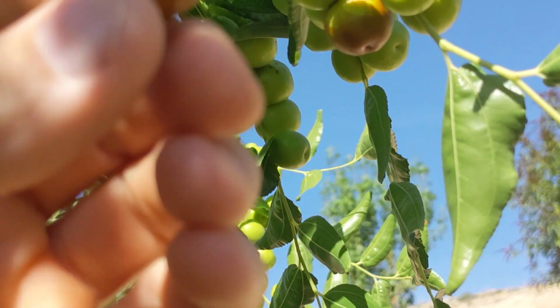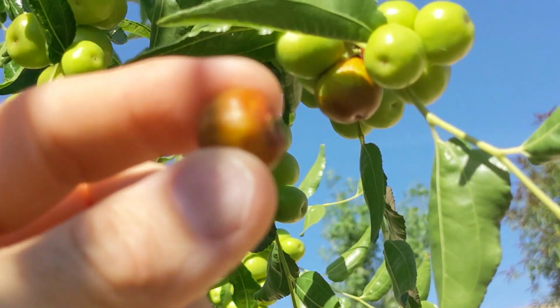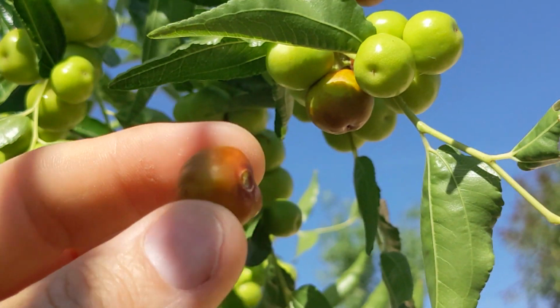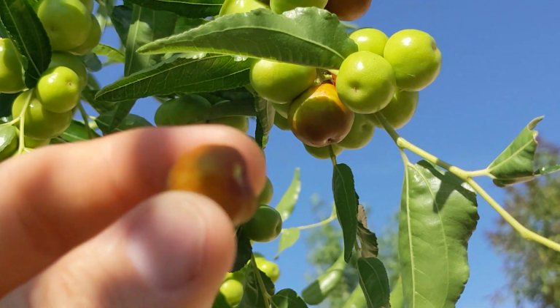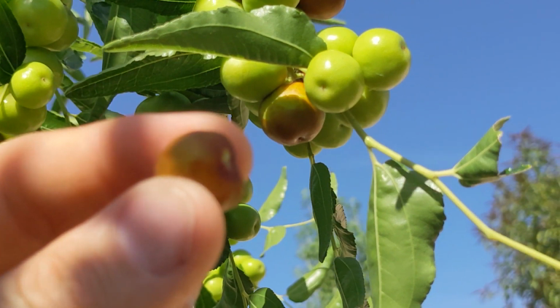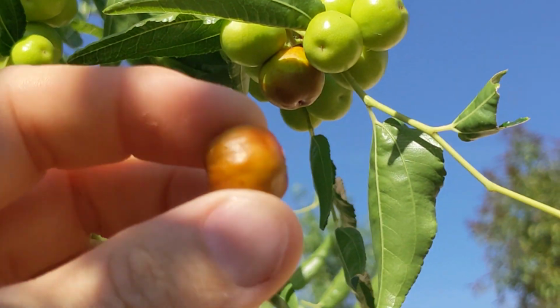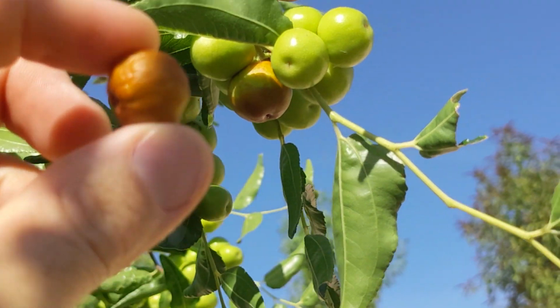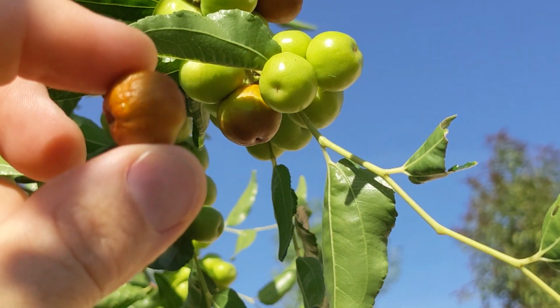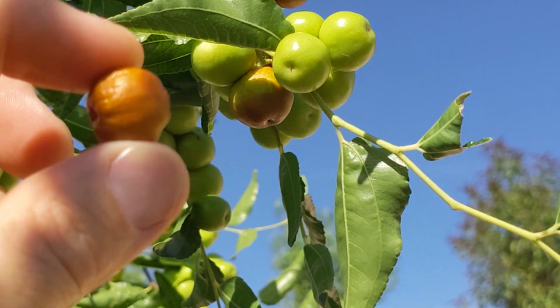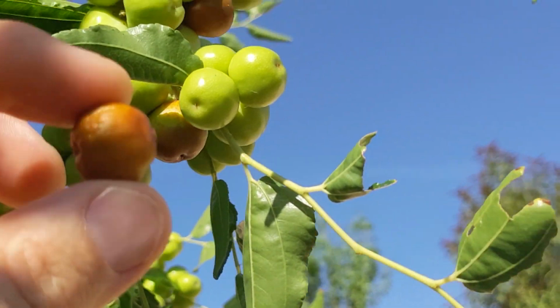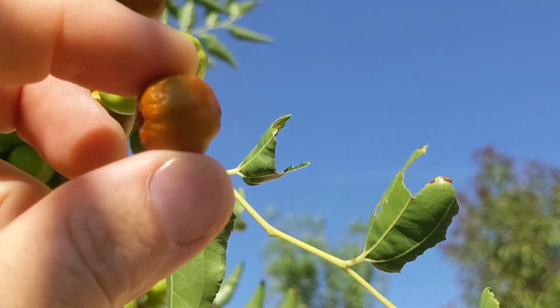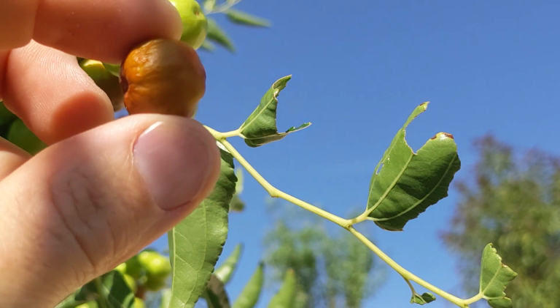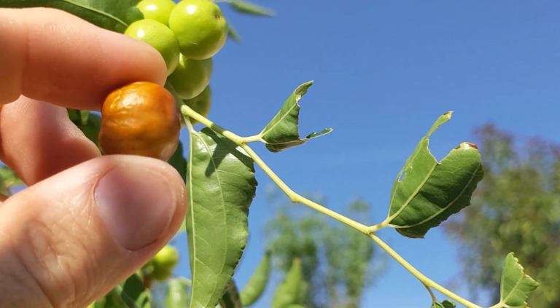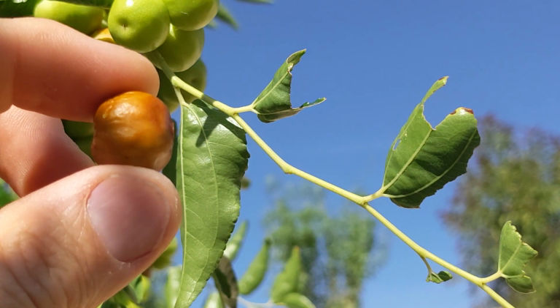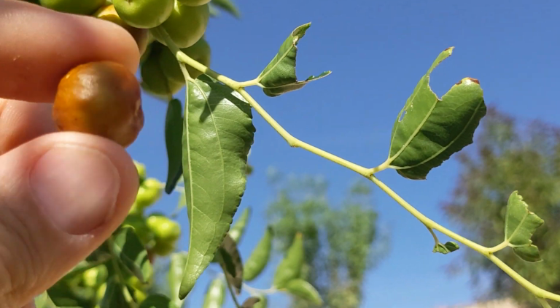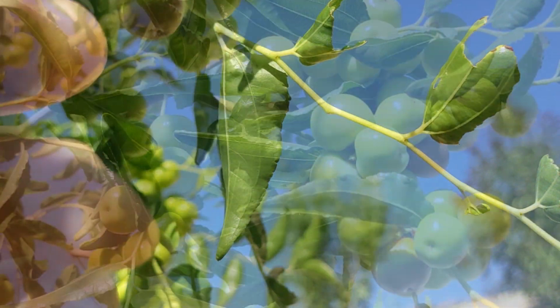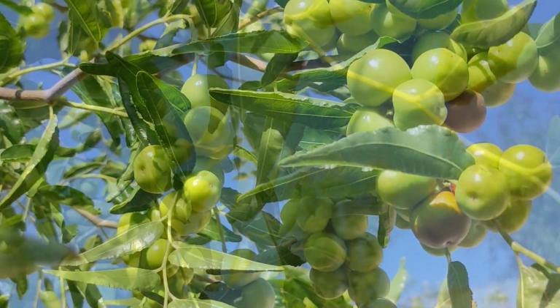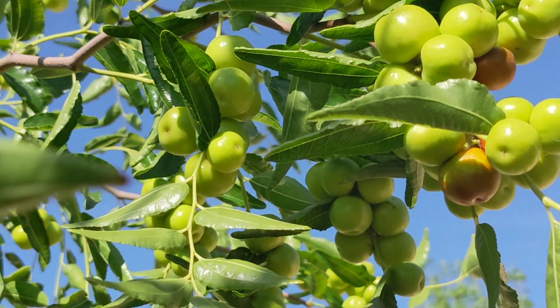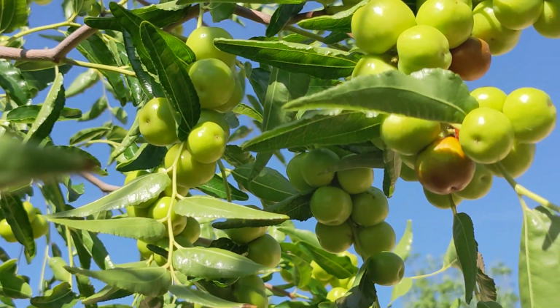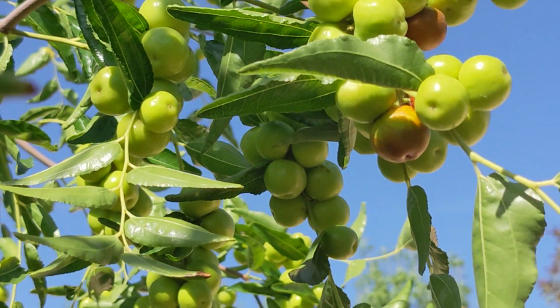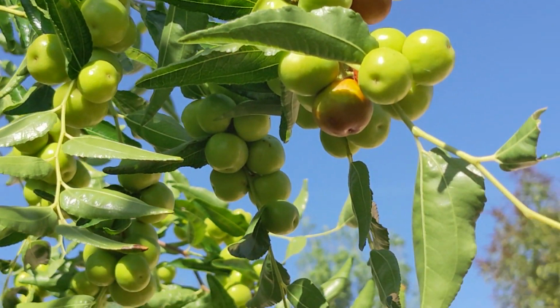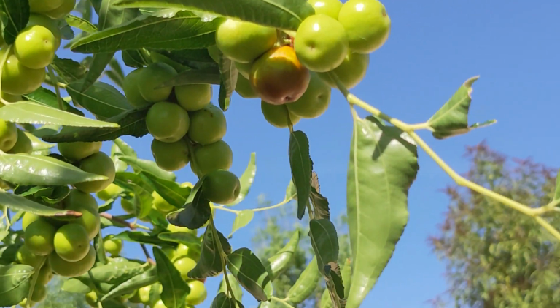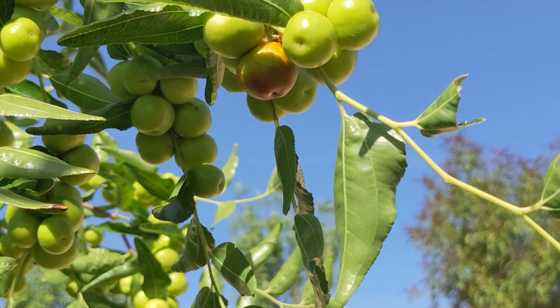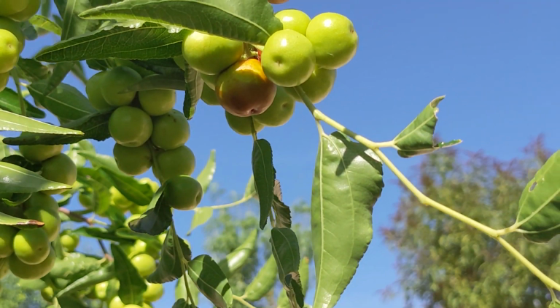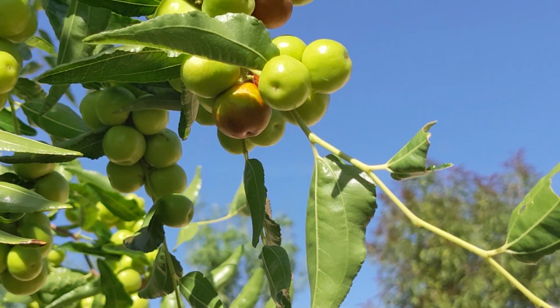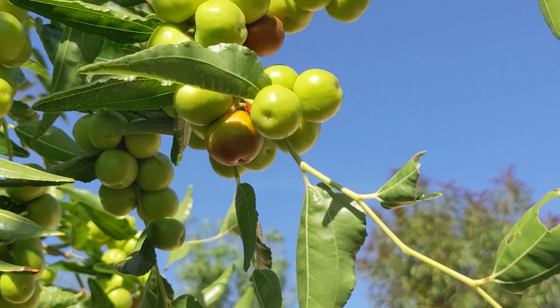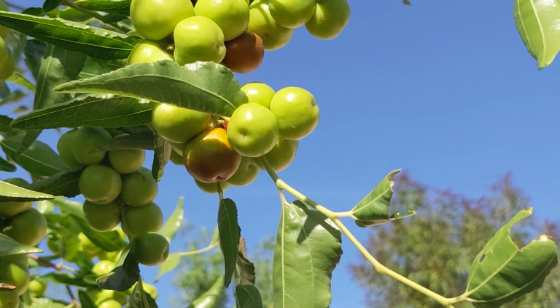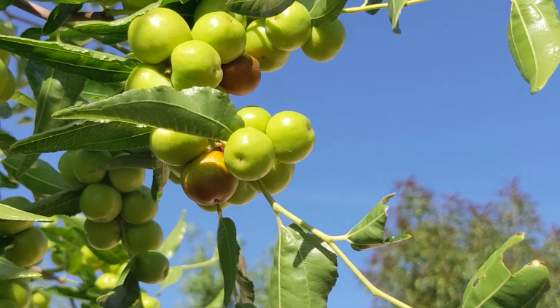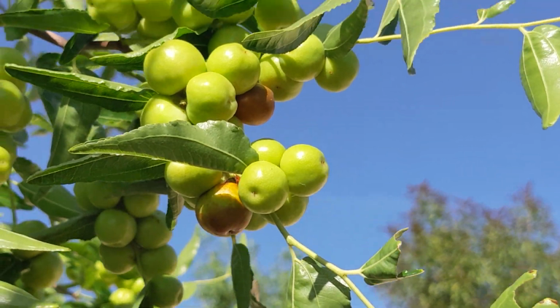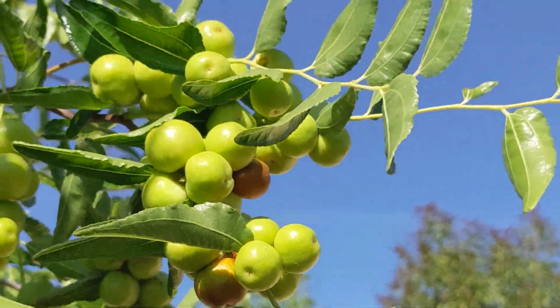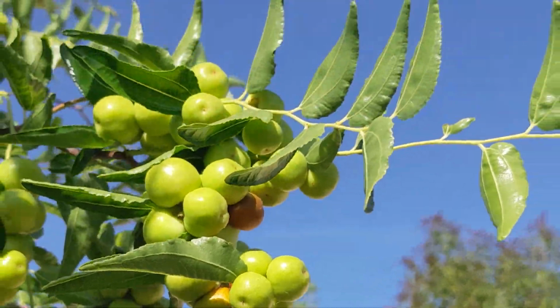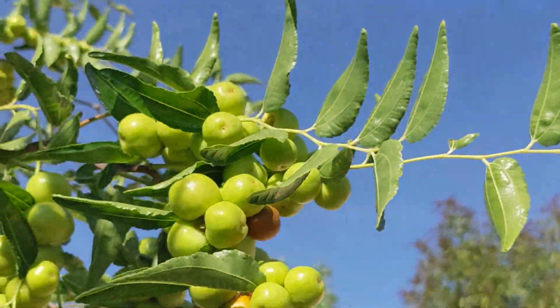I'm going to eat this one and see how it tastes. Very small, smaller than a cherry. Yeah, that had some nice flavor to it.